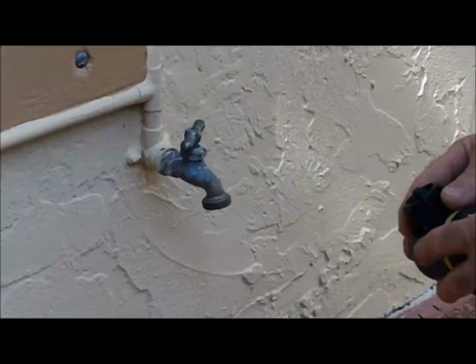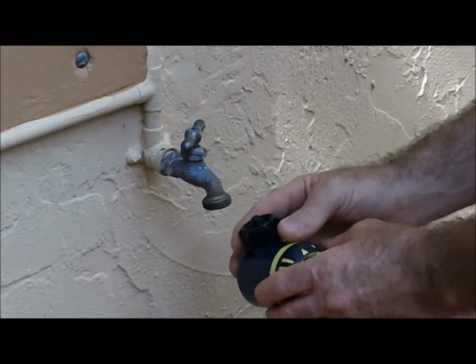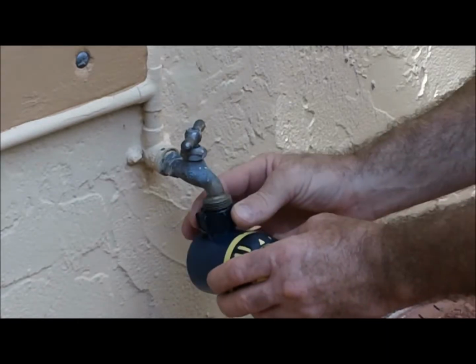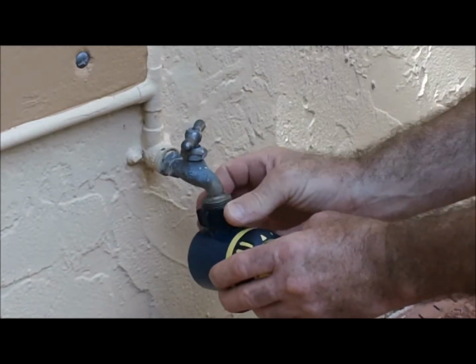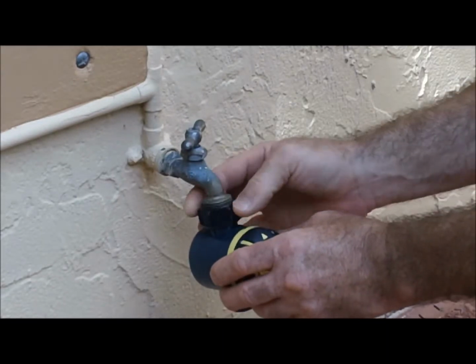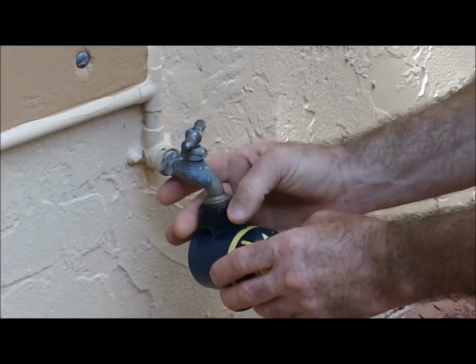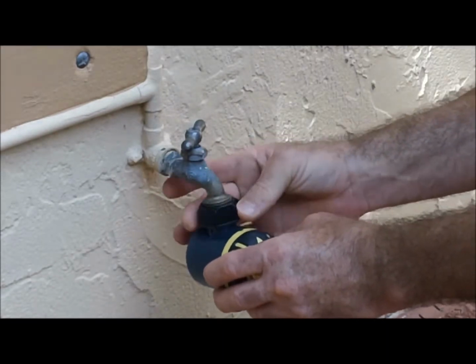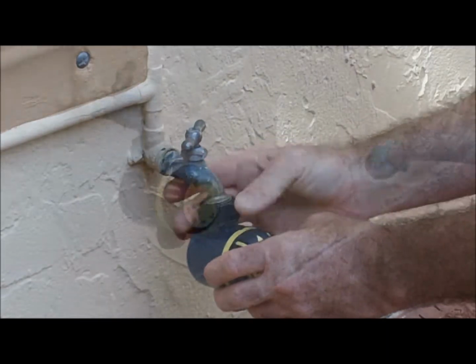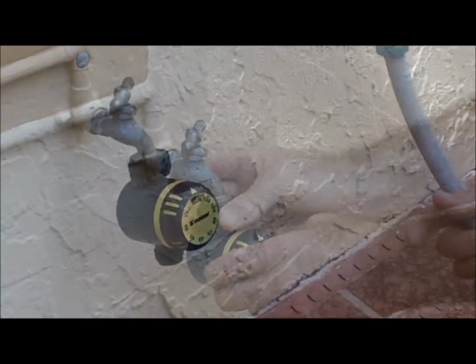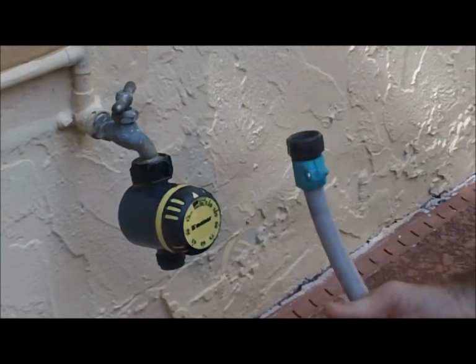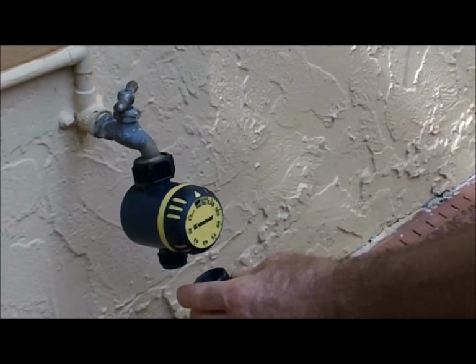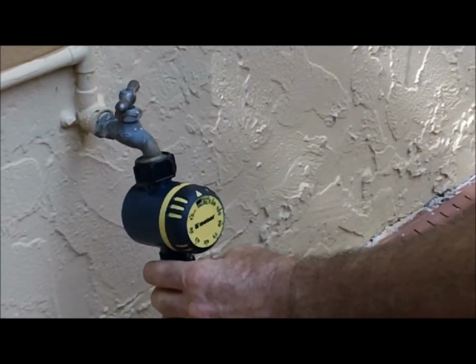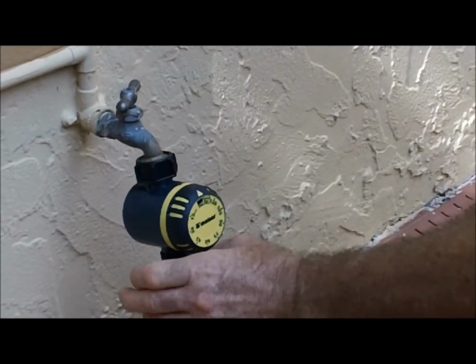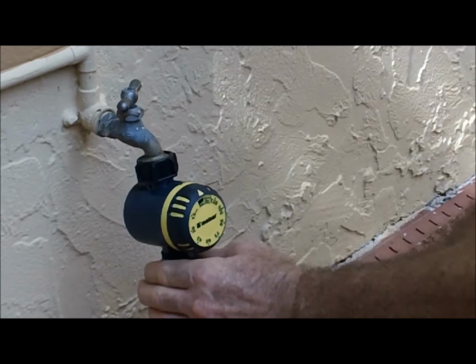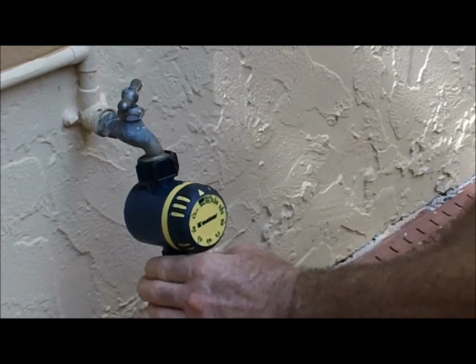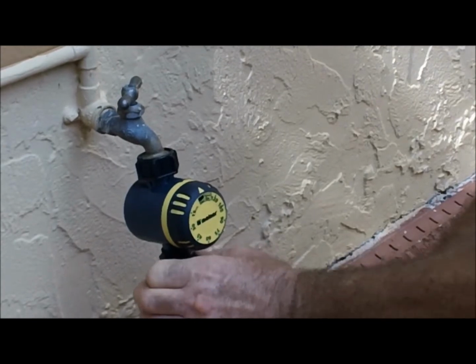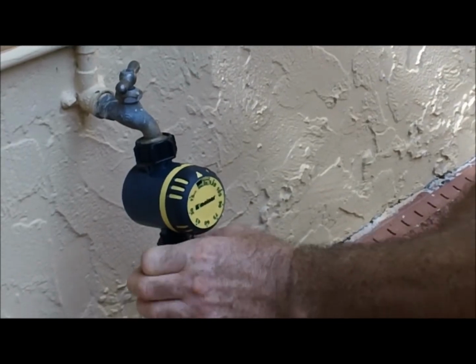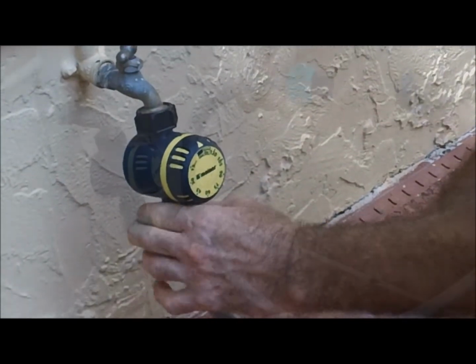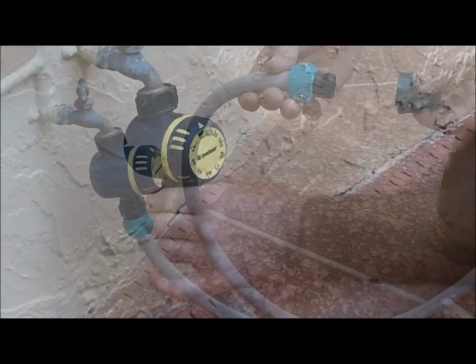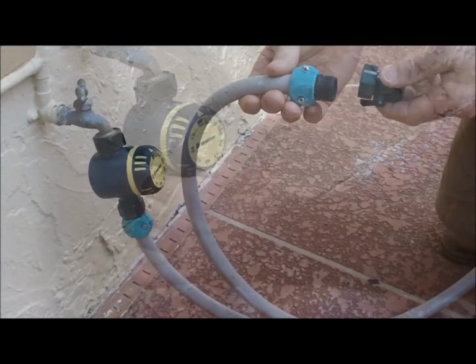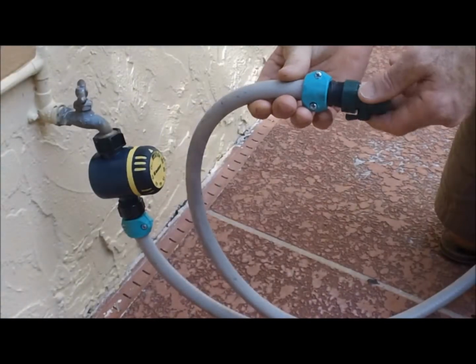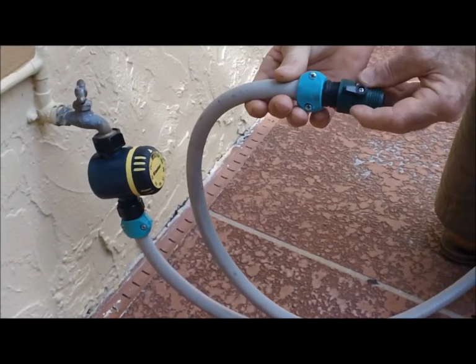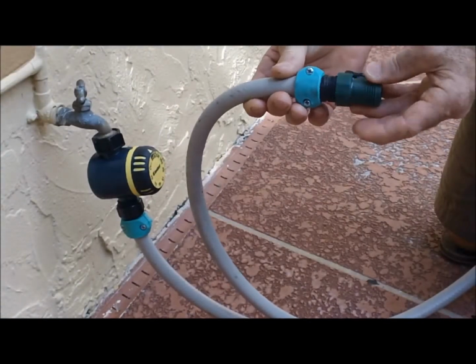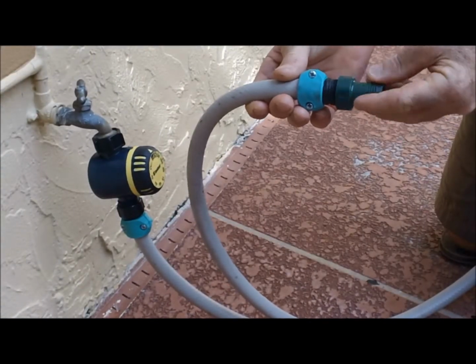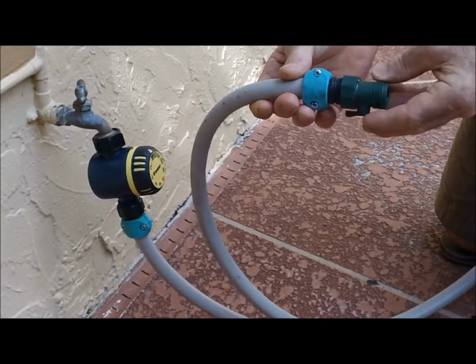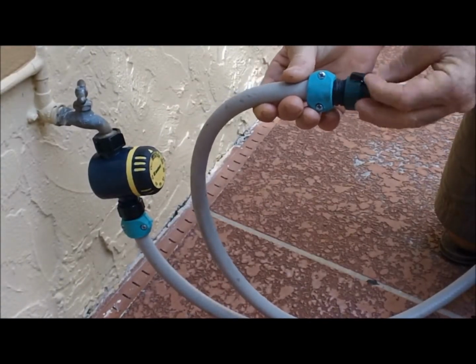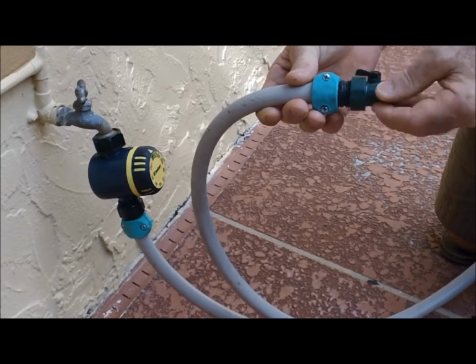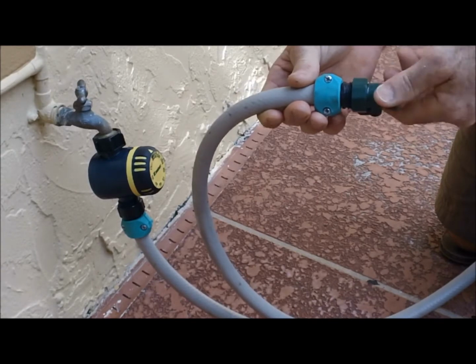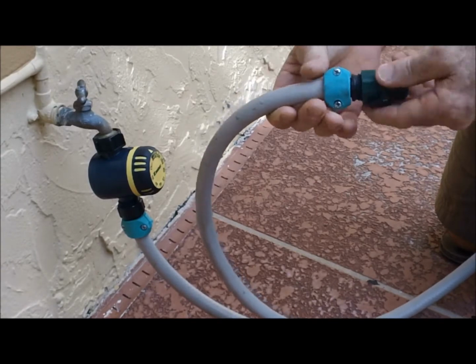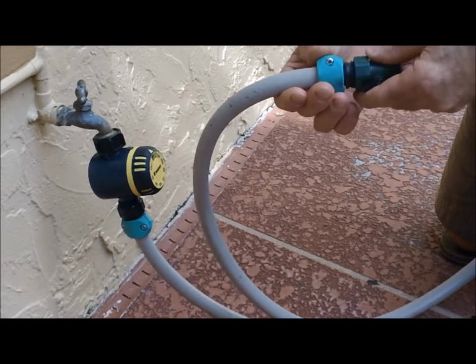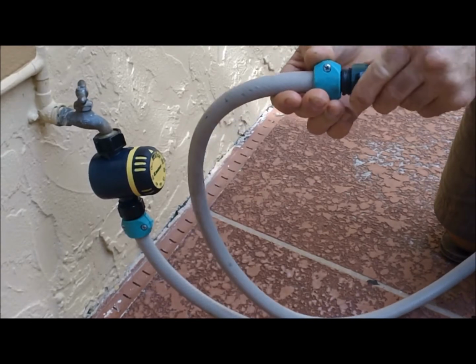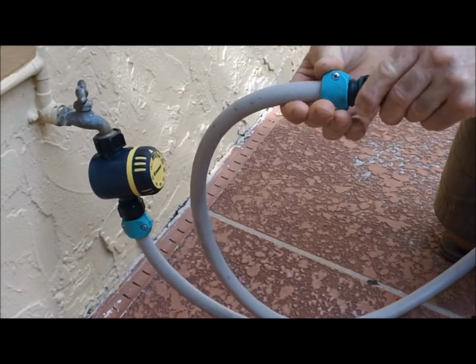Next you screw the timer onto the water spigot like this. Then screw the hose on the other end of the timer. The flow valve connects to the end of the hose and the valve will allow you to easily adjust your water flow.